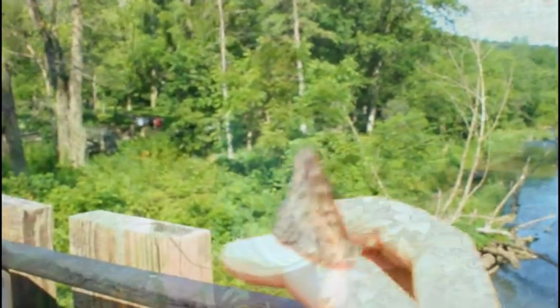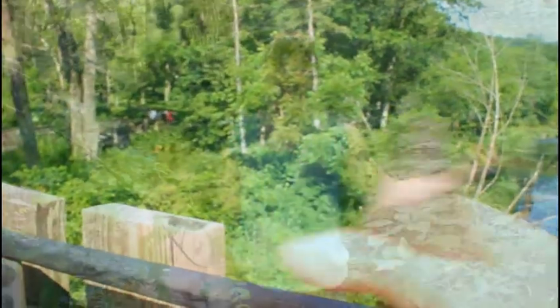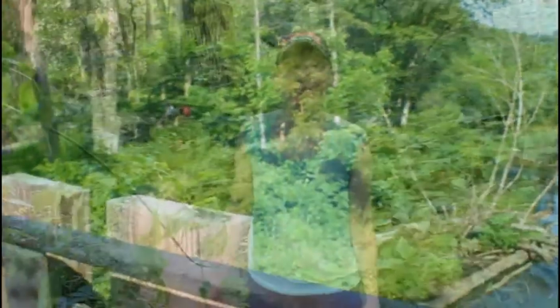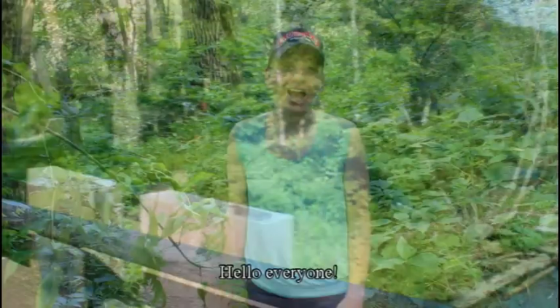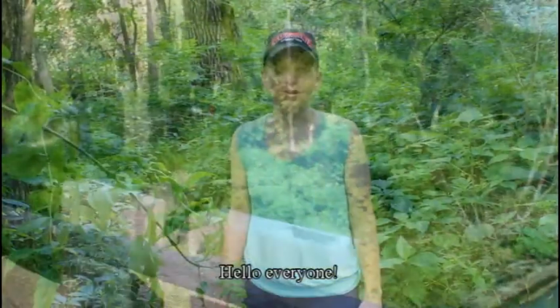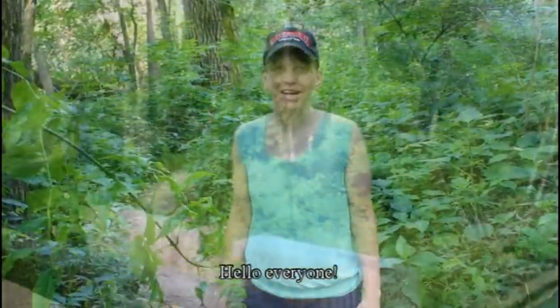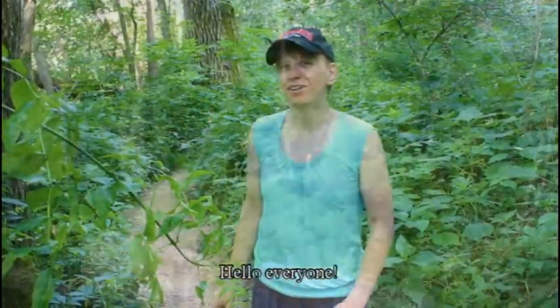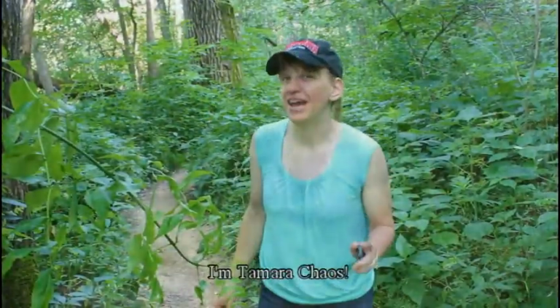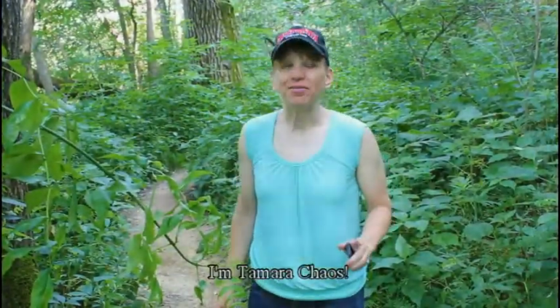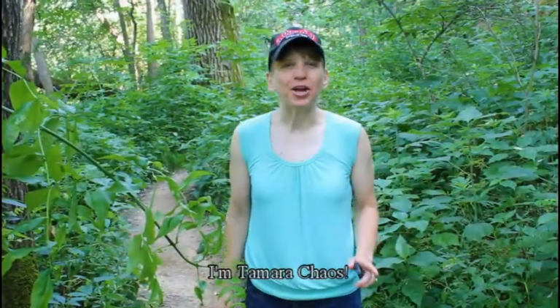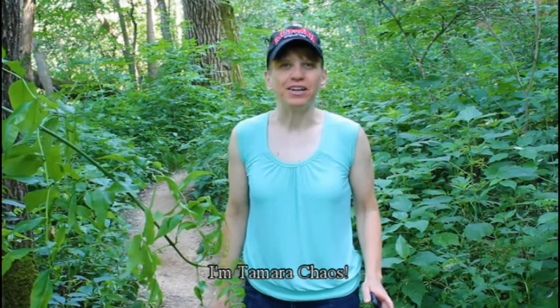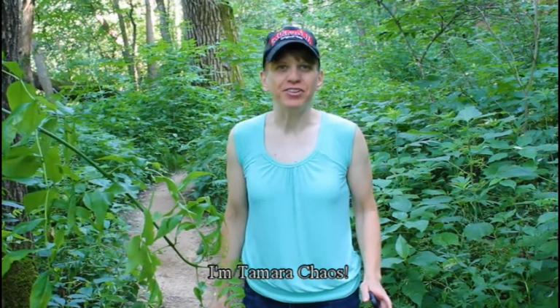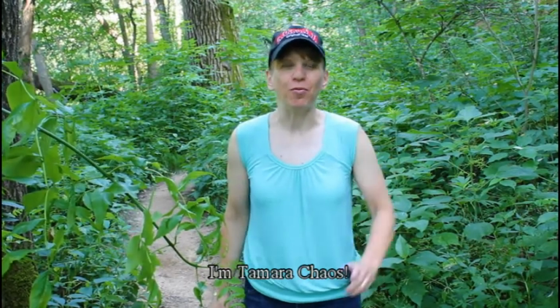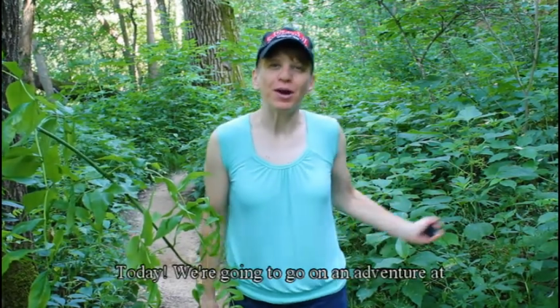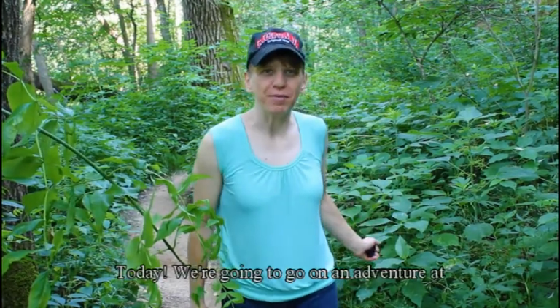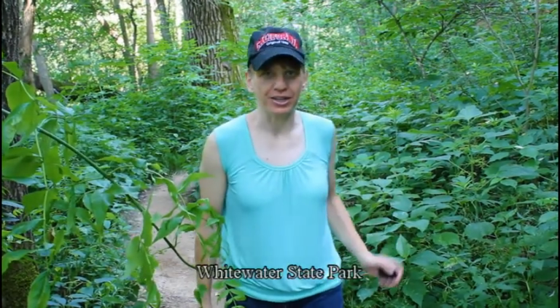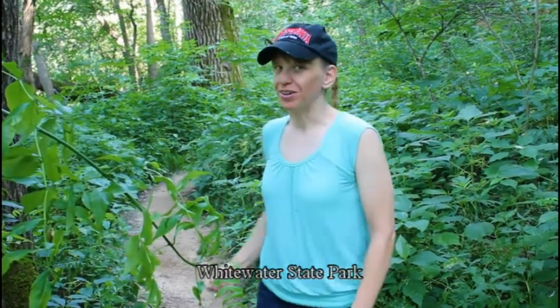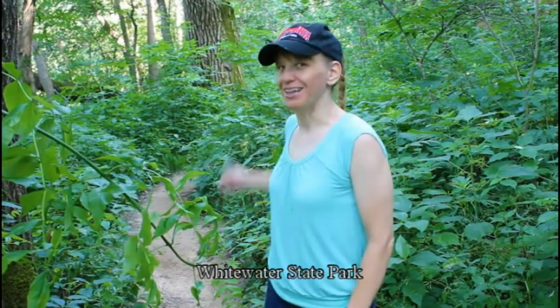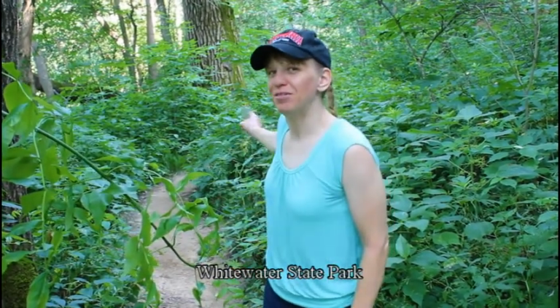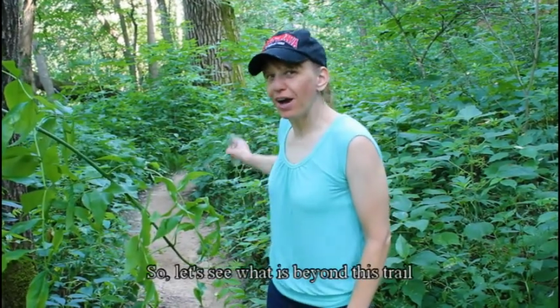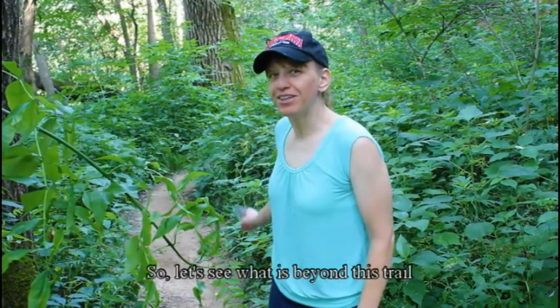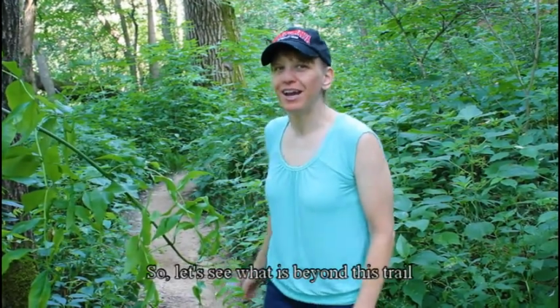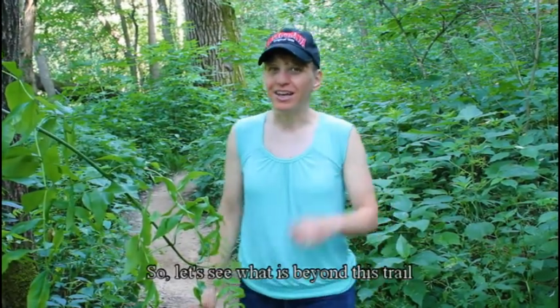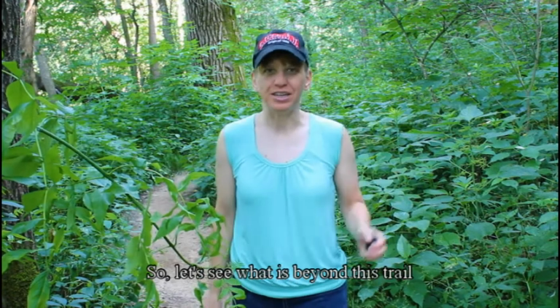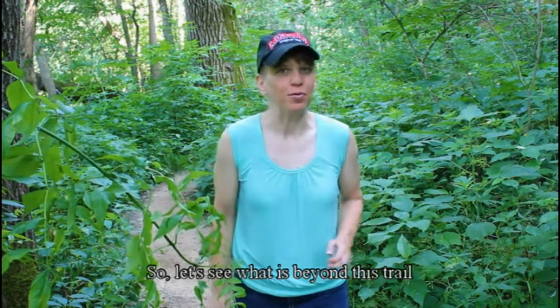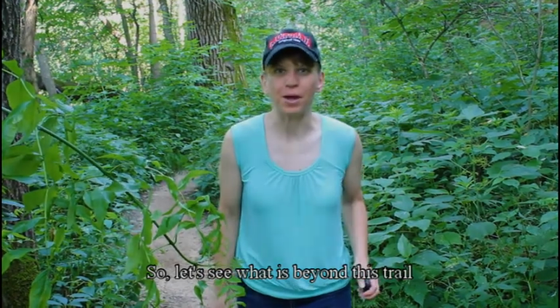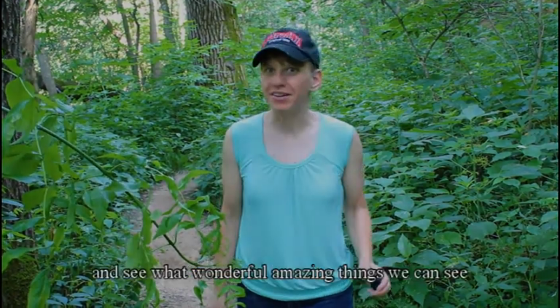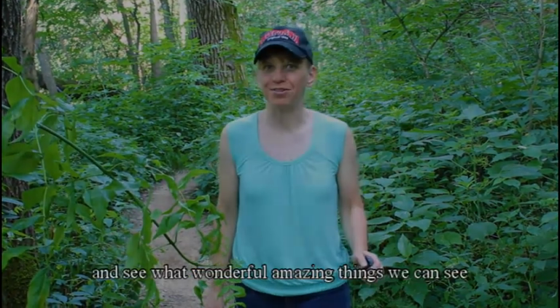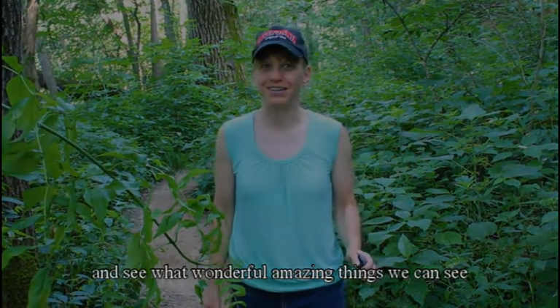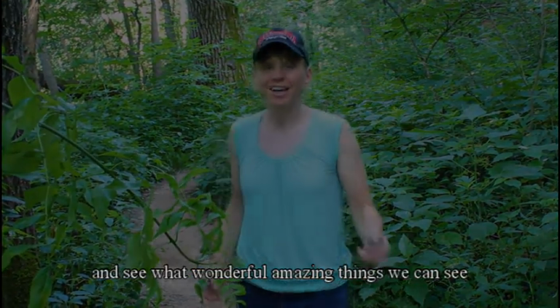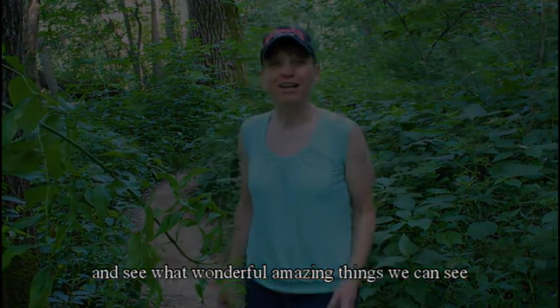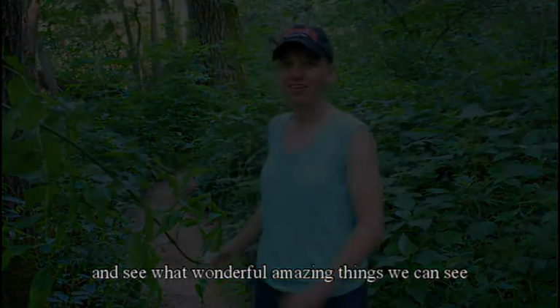Hello everyone, I'm Tamera Chaos. Today we're going to go on an adventure at Whitewater State Park. Let's see what is beyond this trail and see what wonderful, amazing things we can see. Come on, let's go.